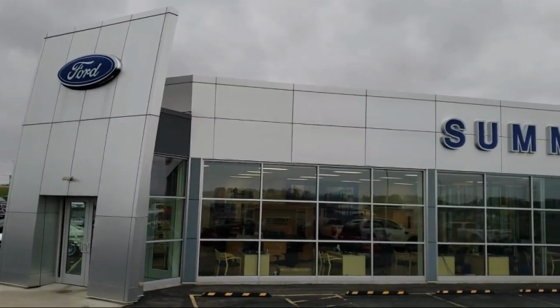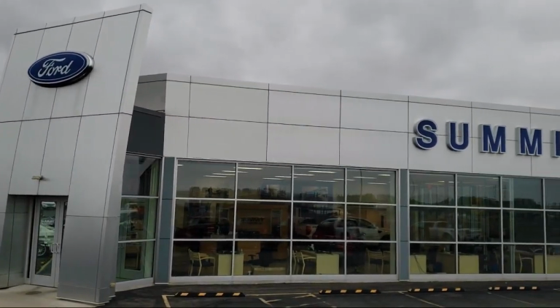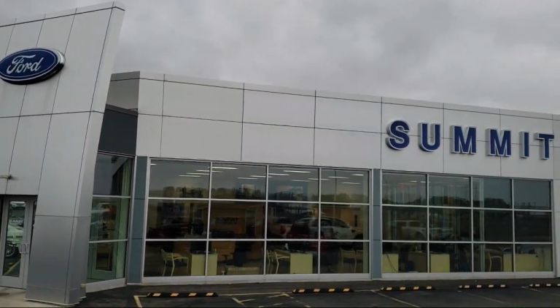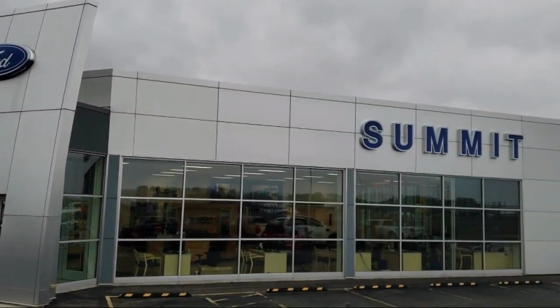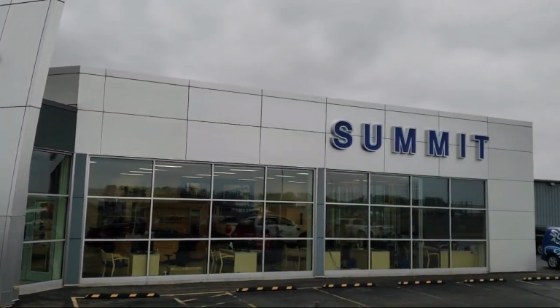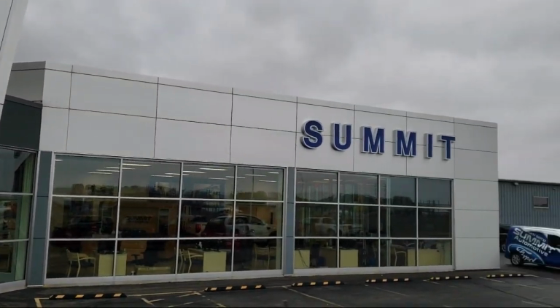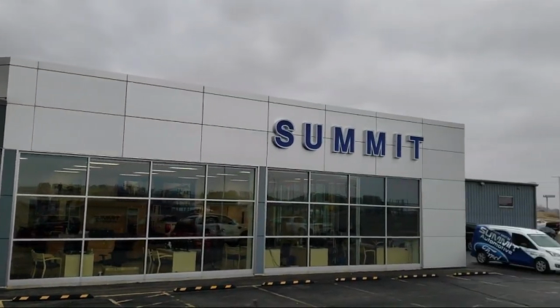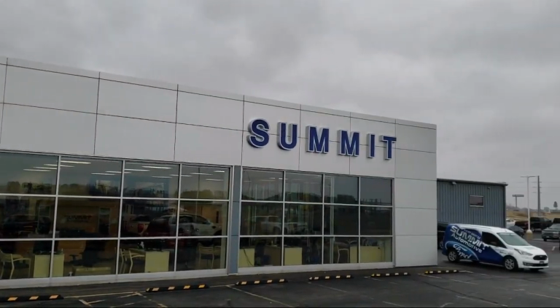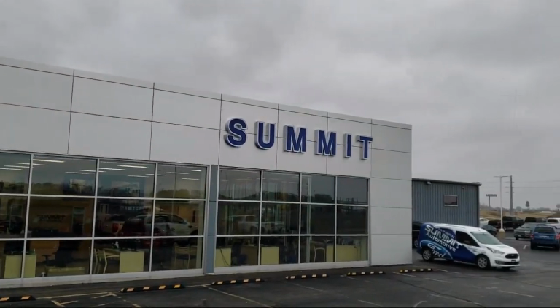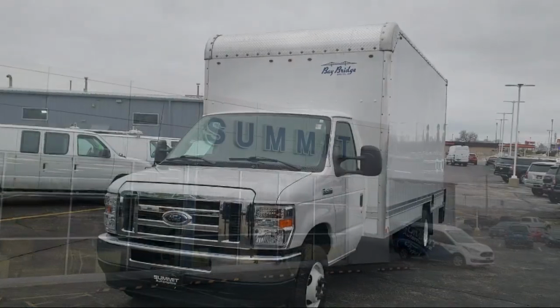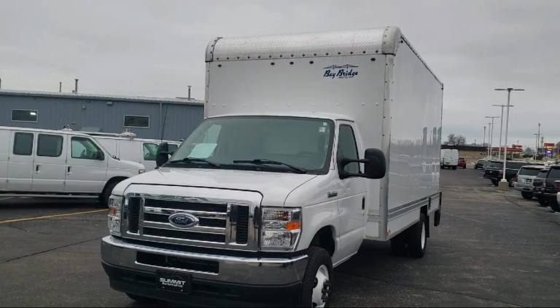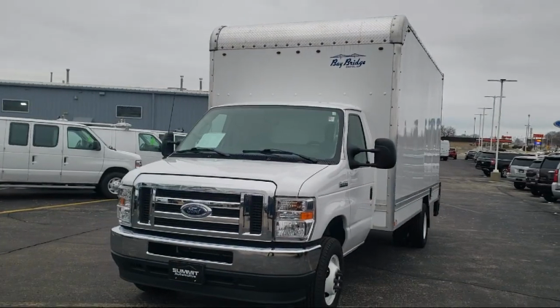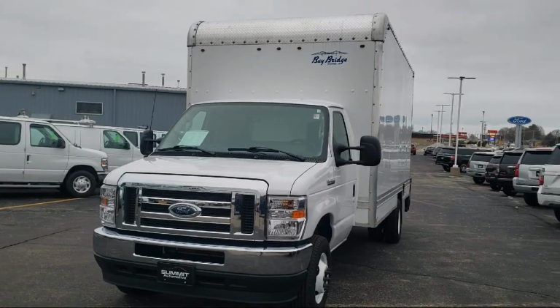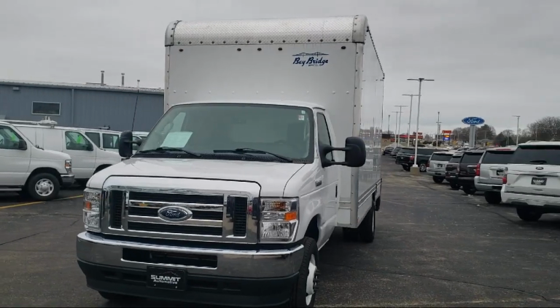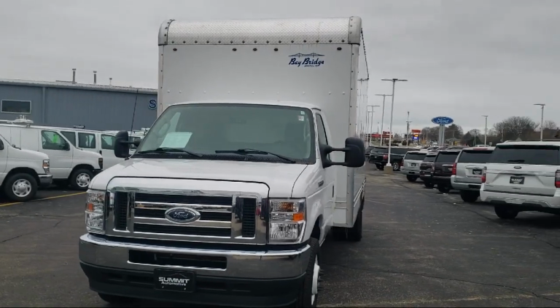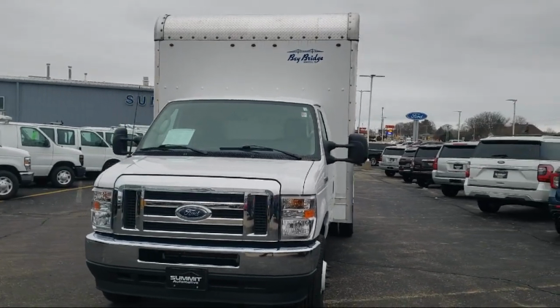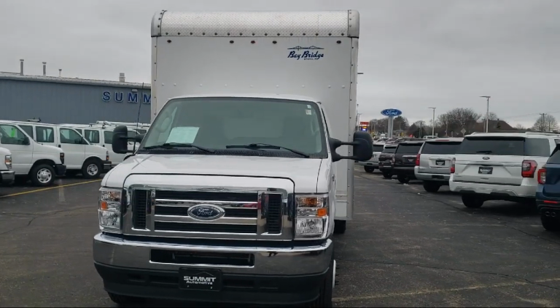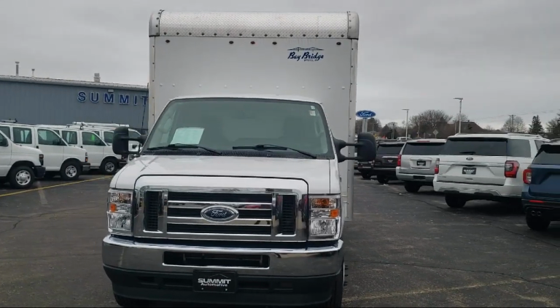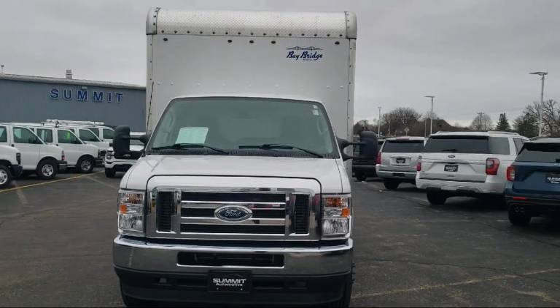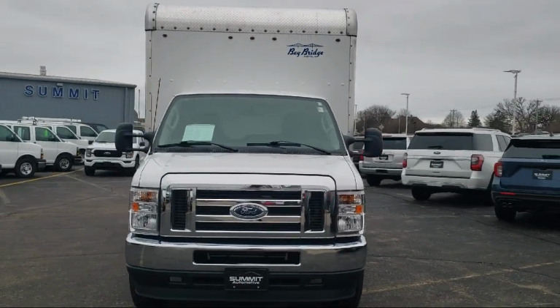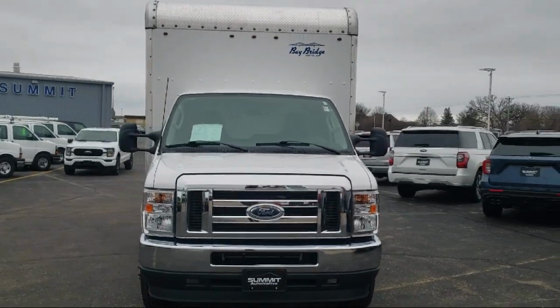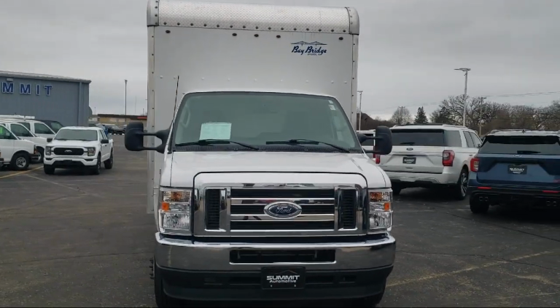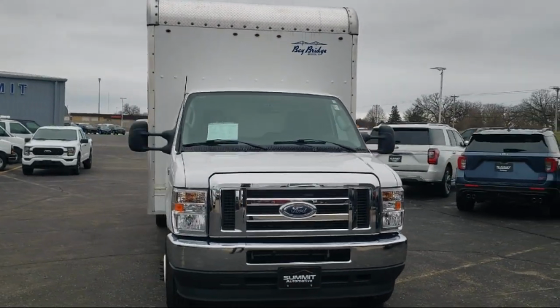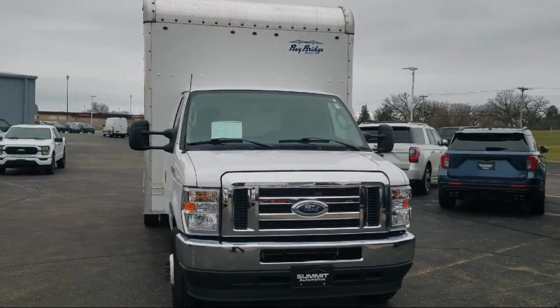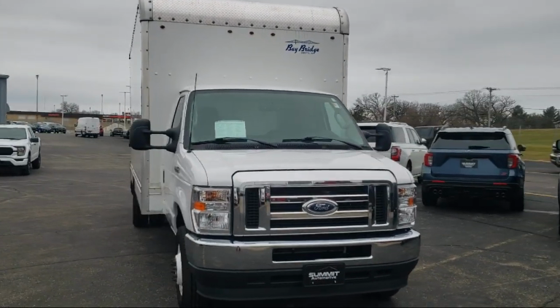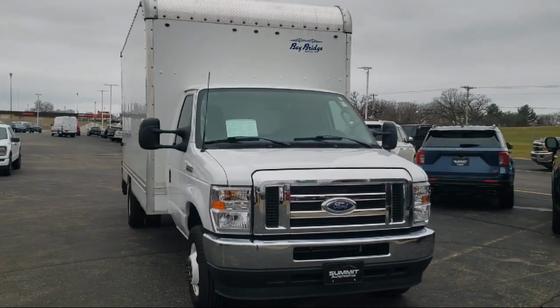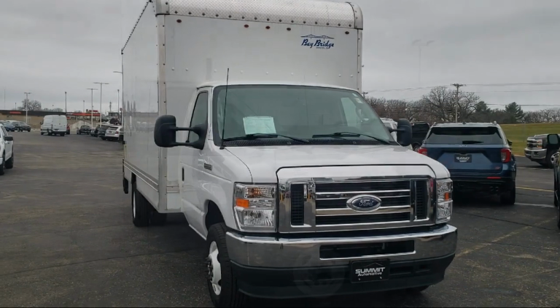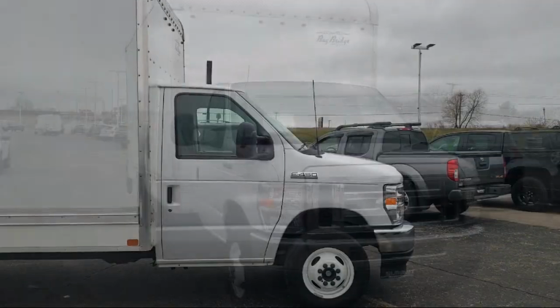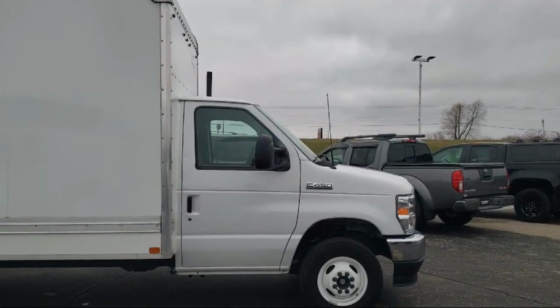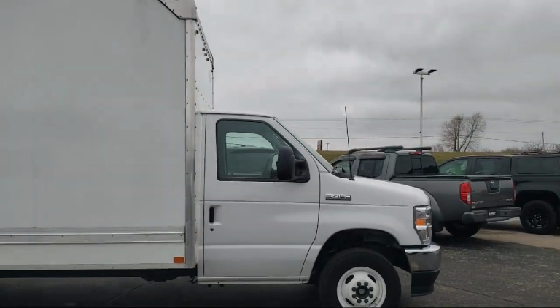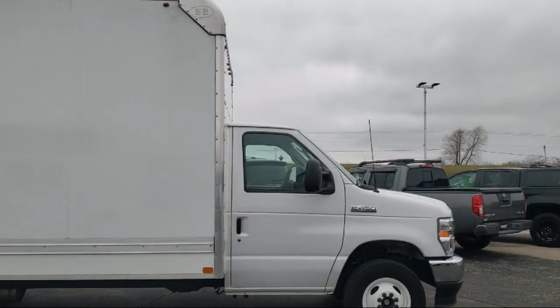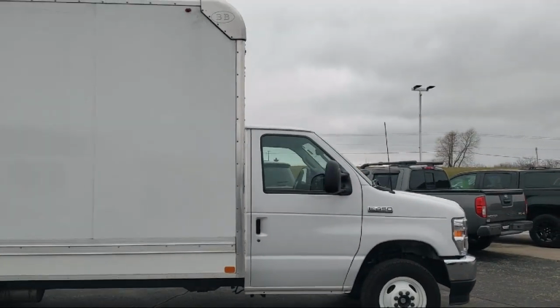Welcome to Summit Ford, your premier destination for purchasing a vehicle. Here's a look at another one of our pre-owned vehicles from our great selection. It comes equipped with keyless entry and air conditioning.